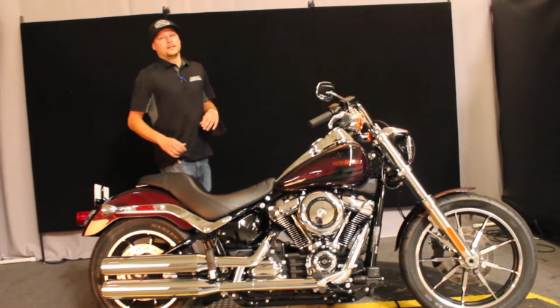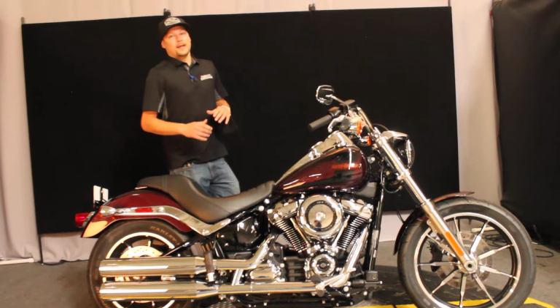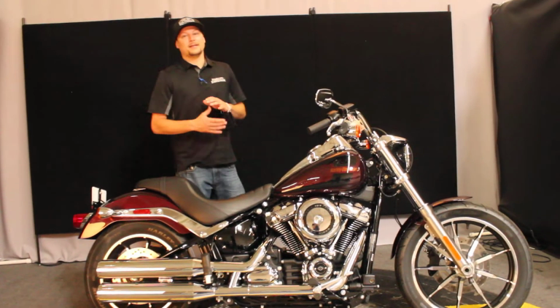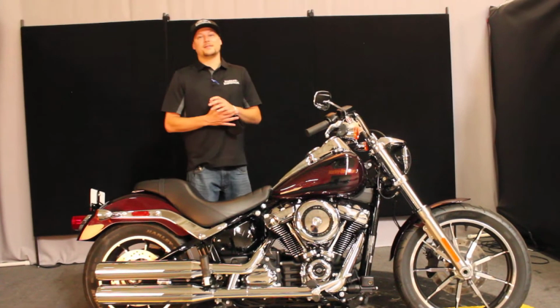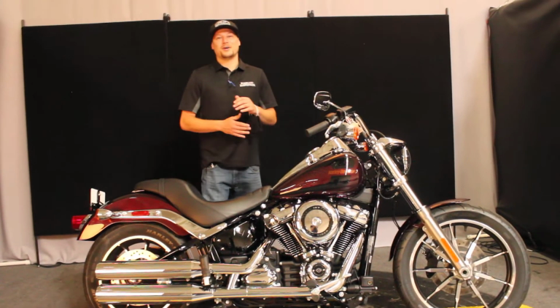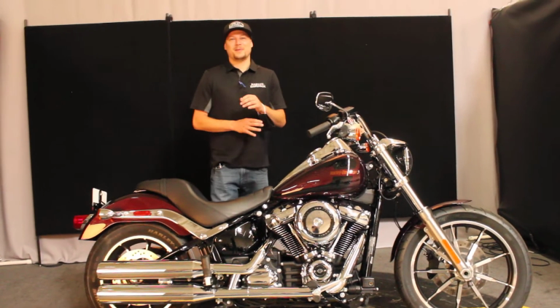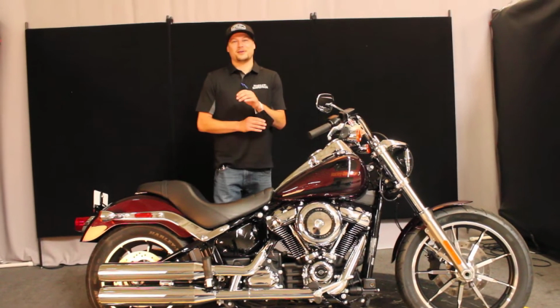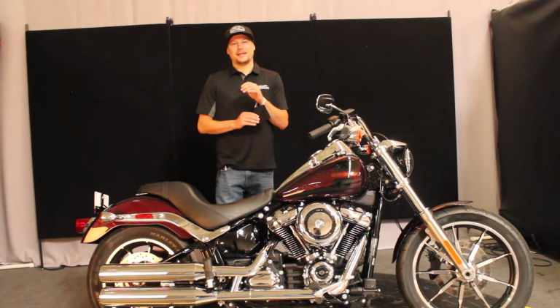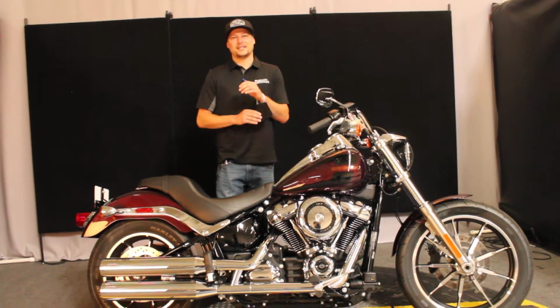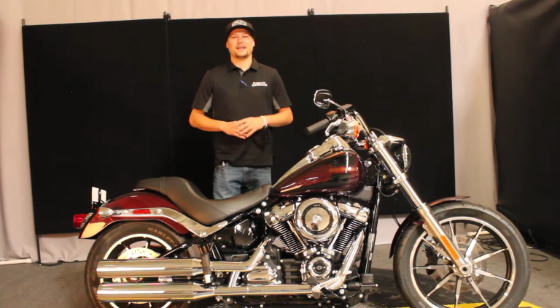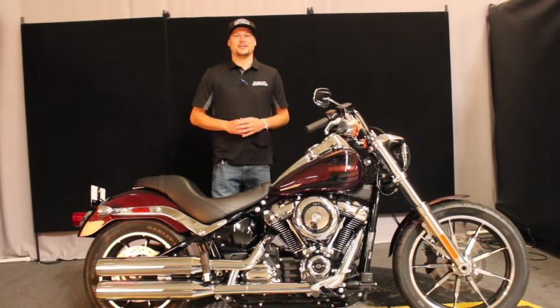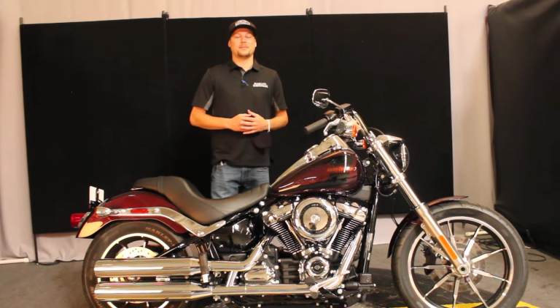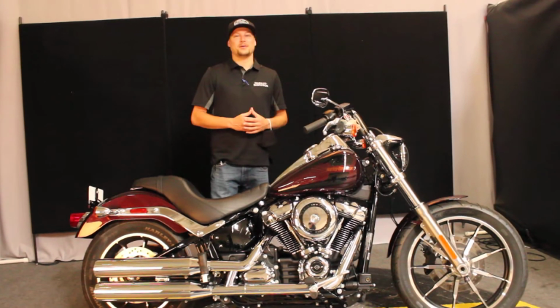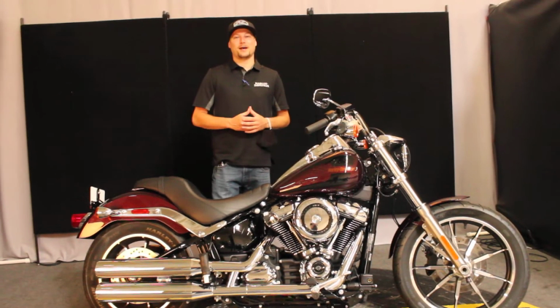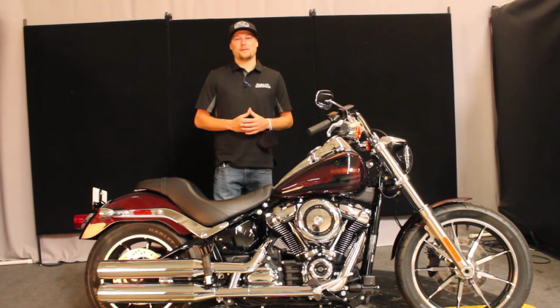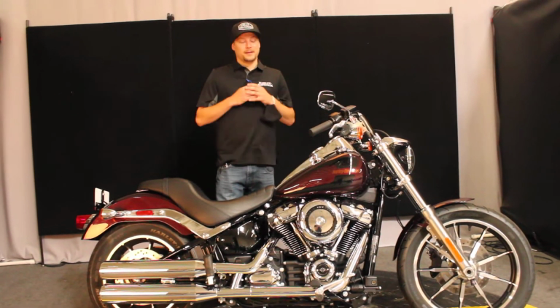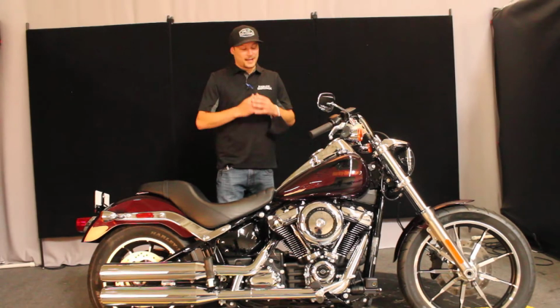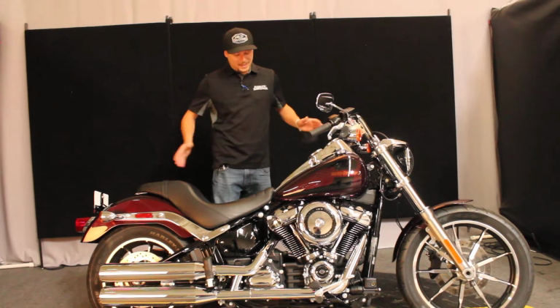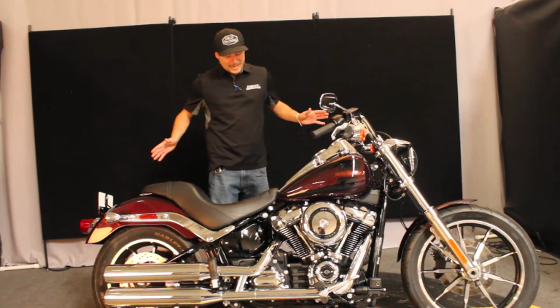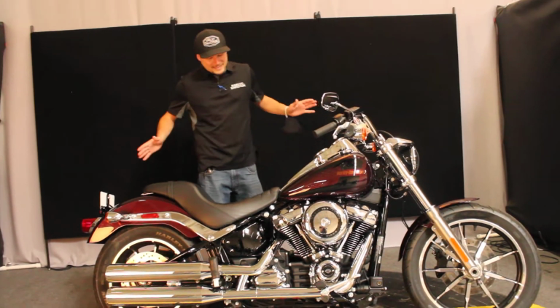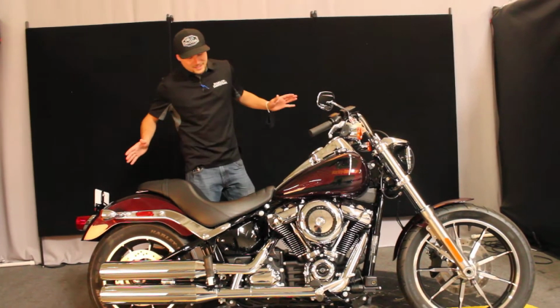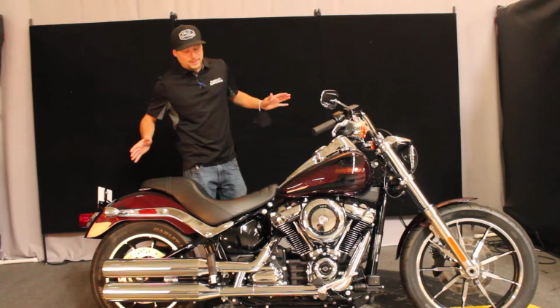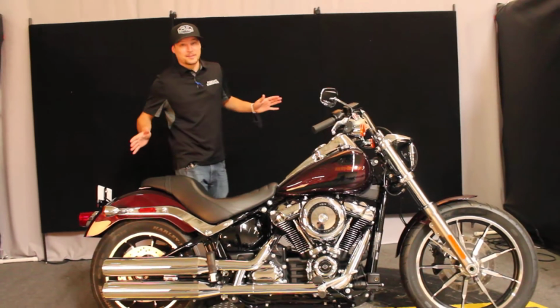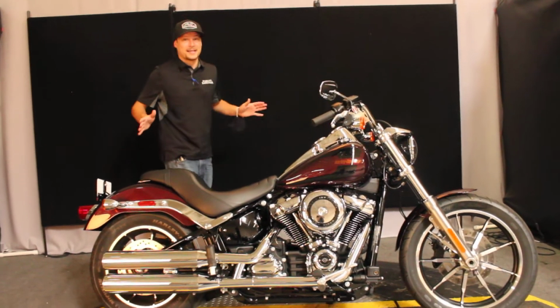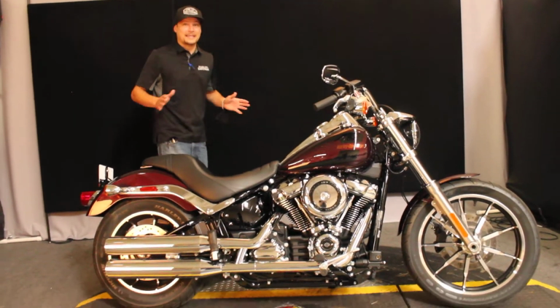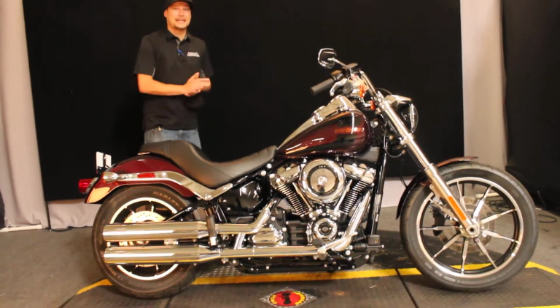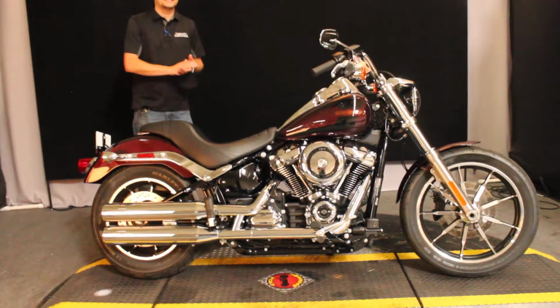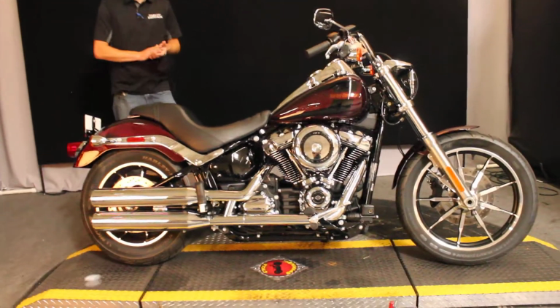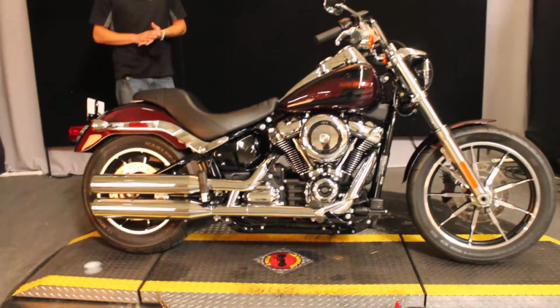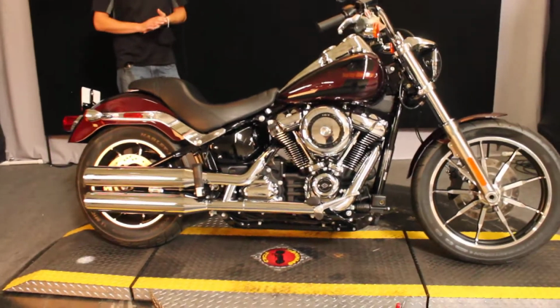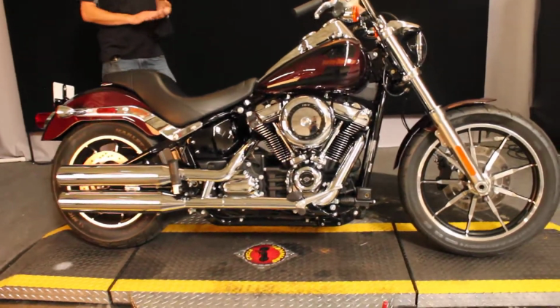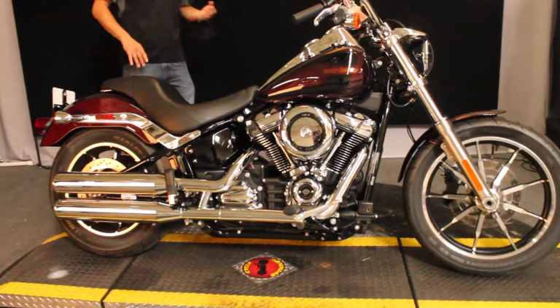Hey guys, this is Josh with Bigs Harley-Davidson right here in San Marcos, California. Today's bike of the day is a 2019 Softtail Lowrider.